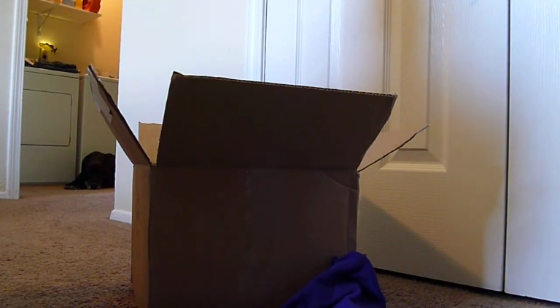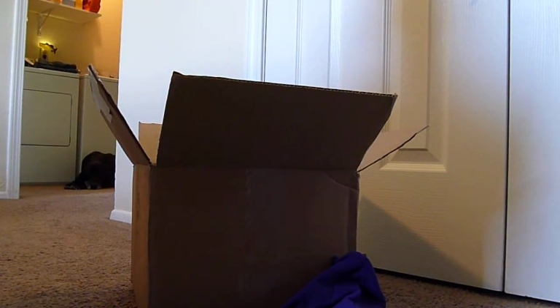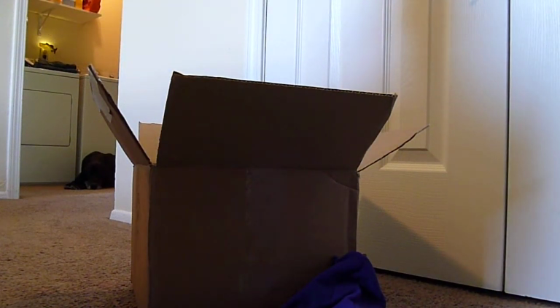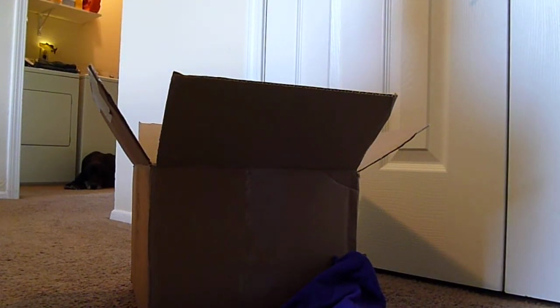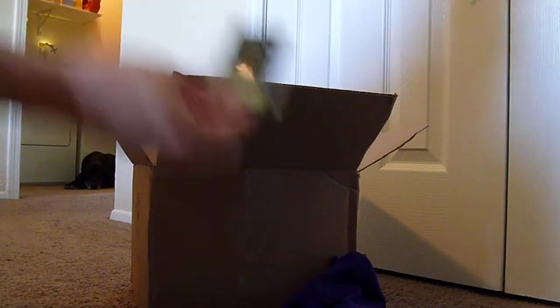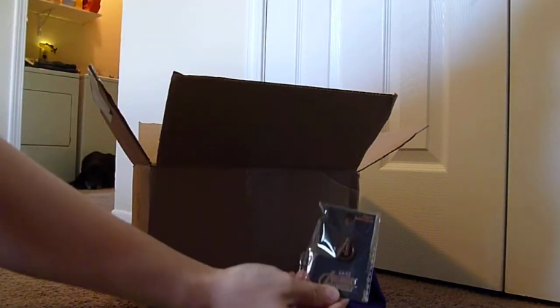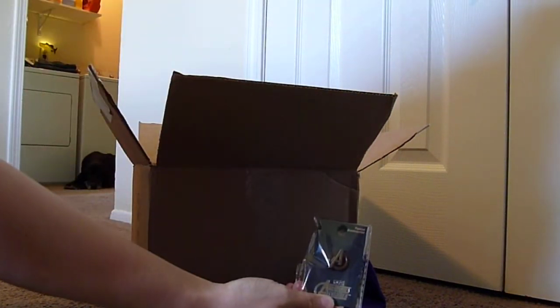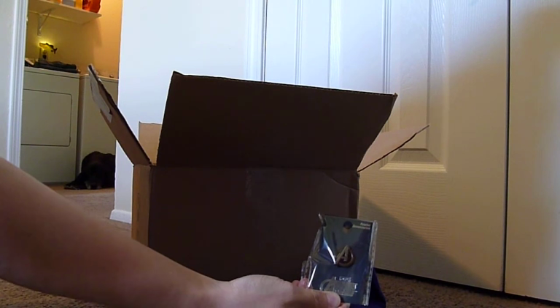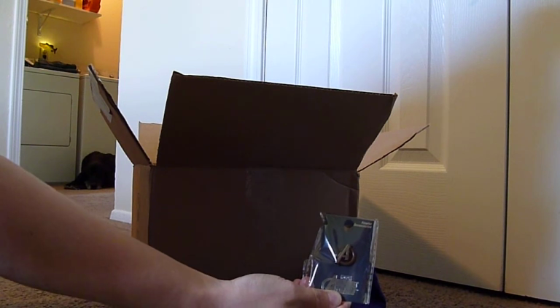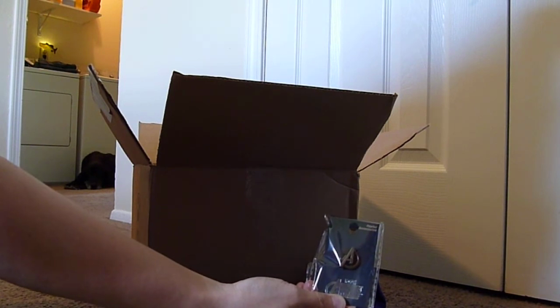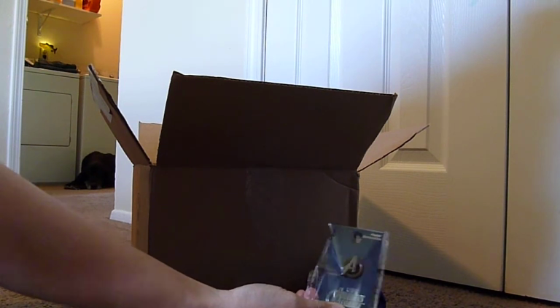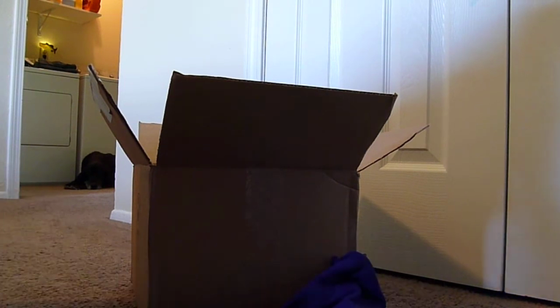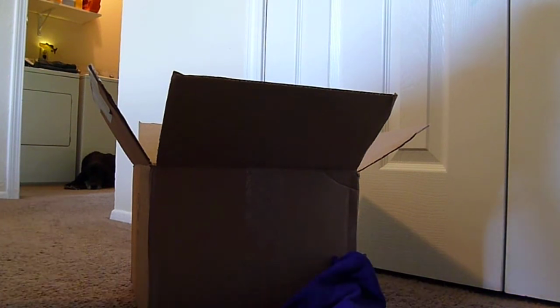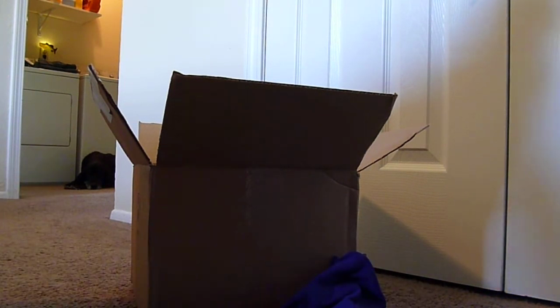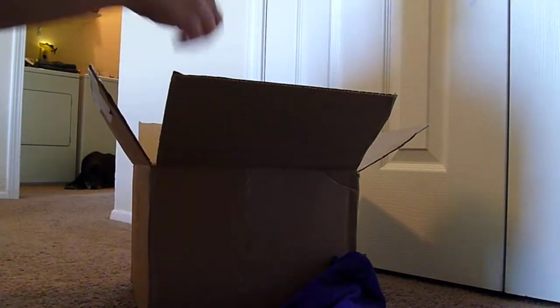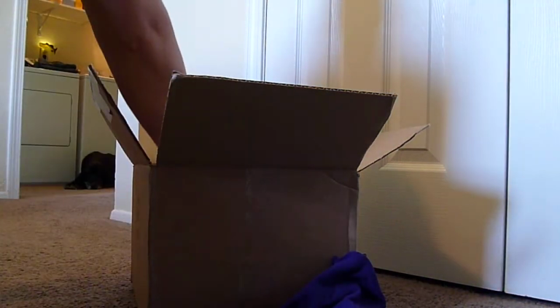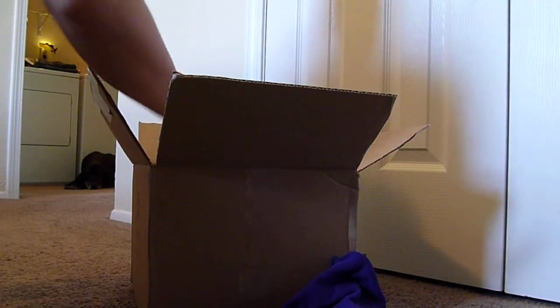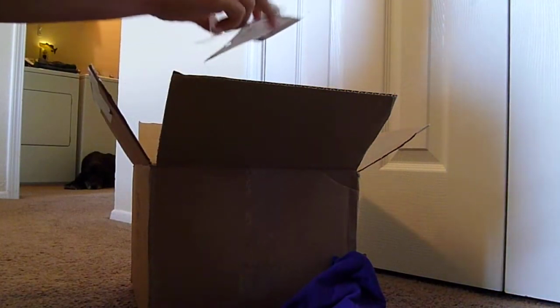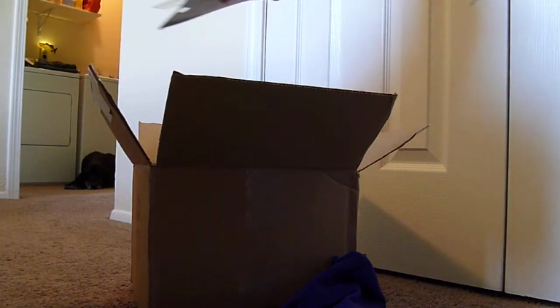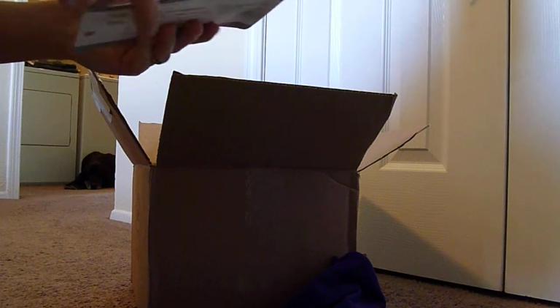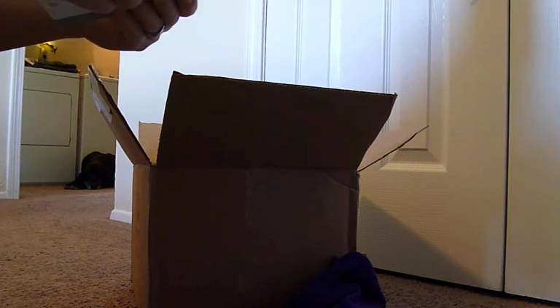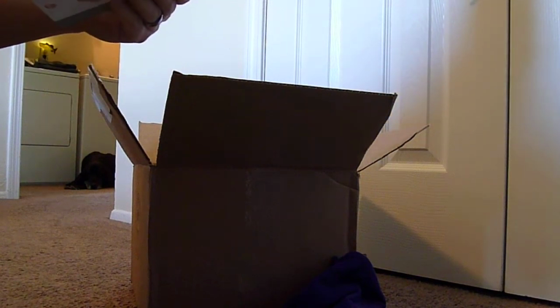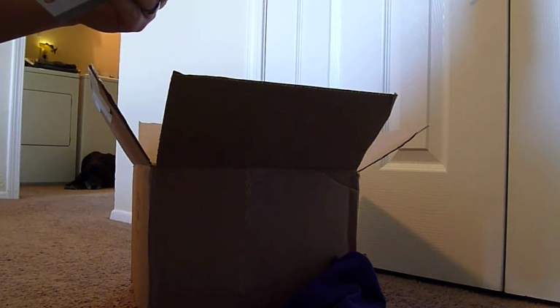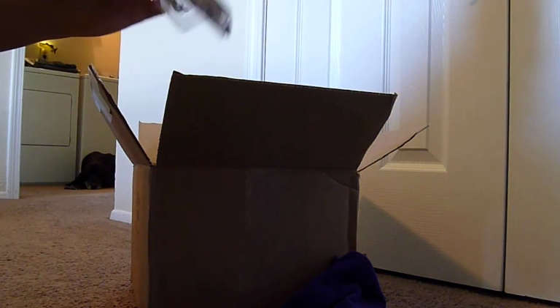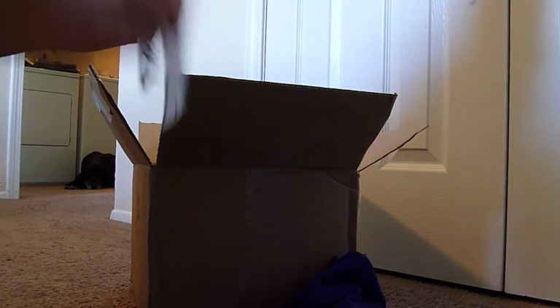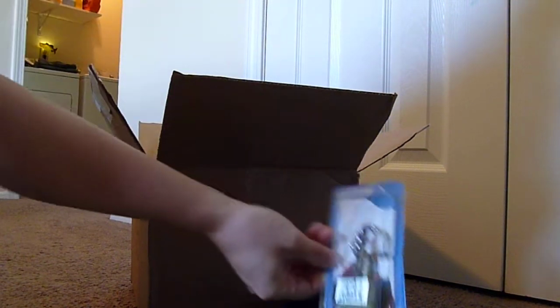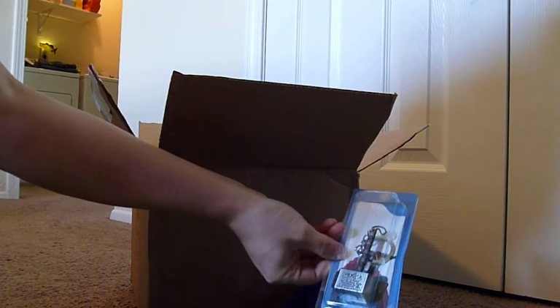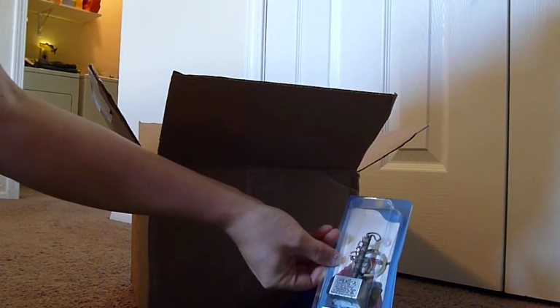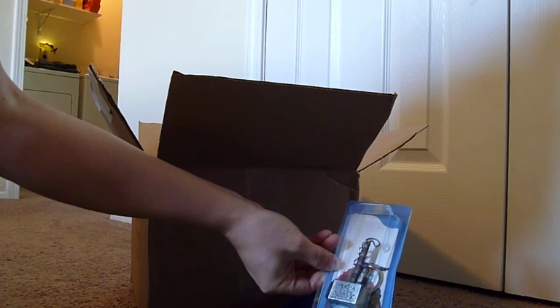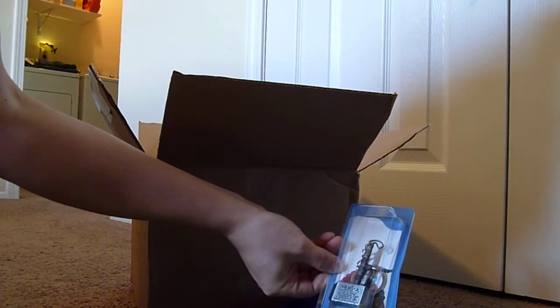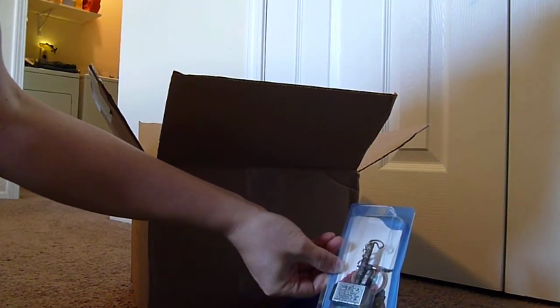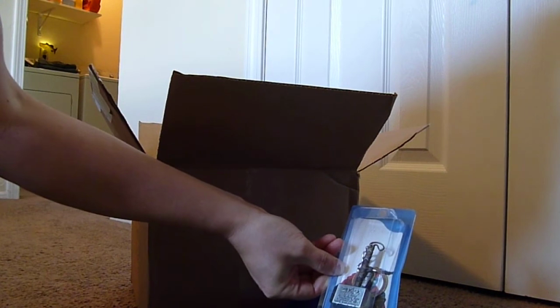Looks like an Avengers pin — it's pretty cool. And looks like a Thor replica hammer keychain.